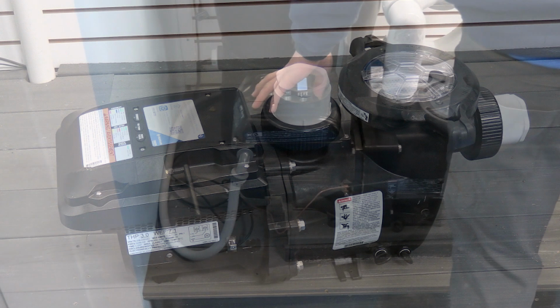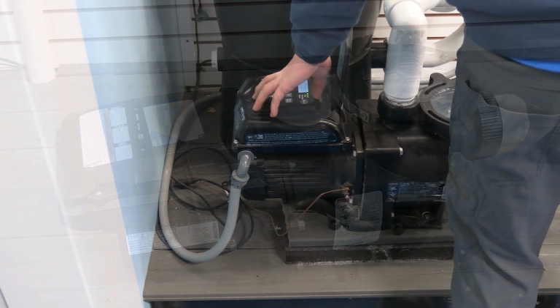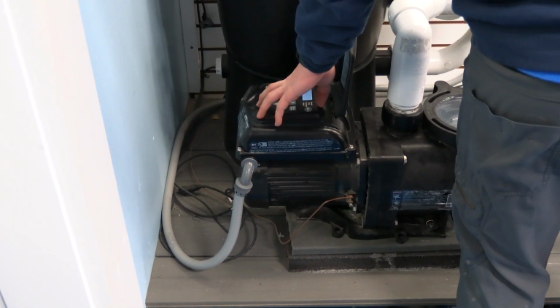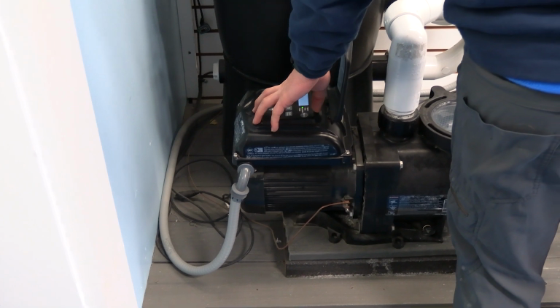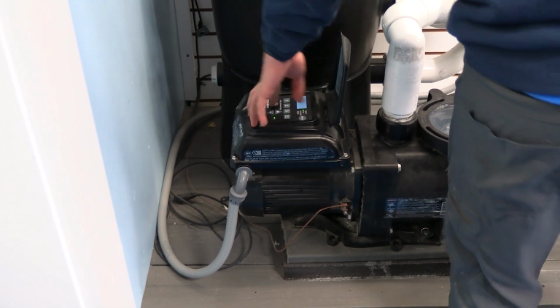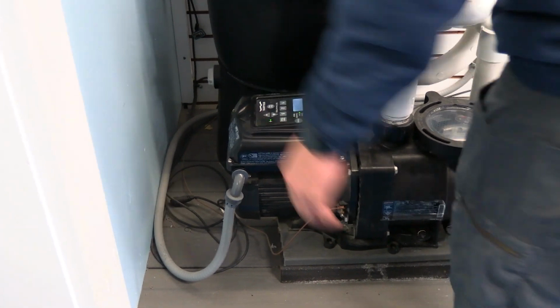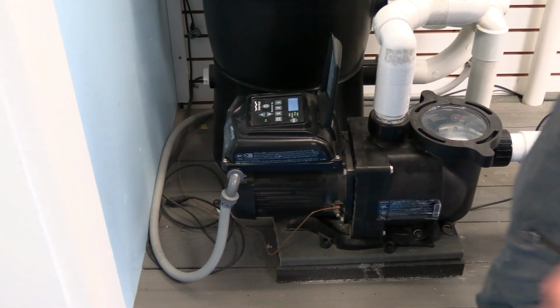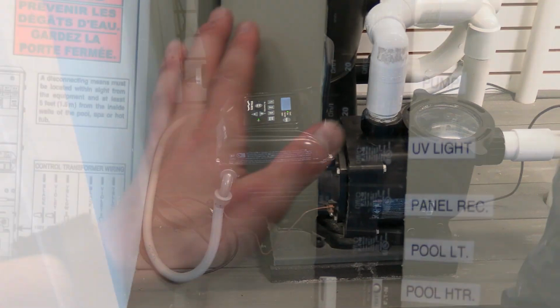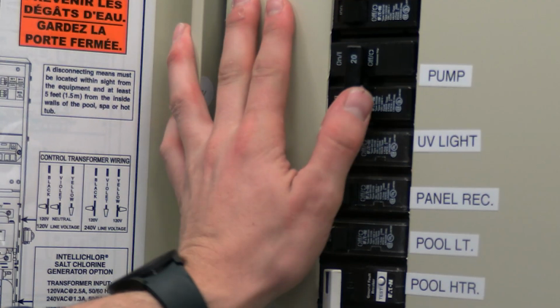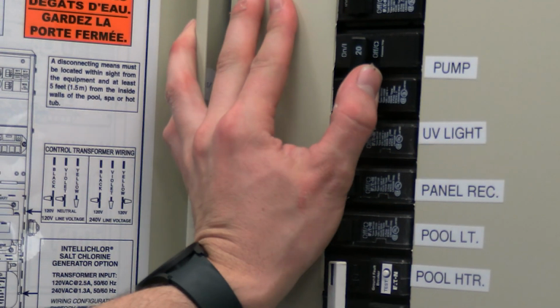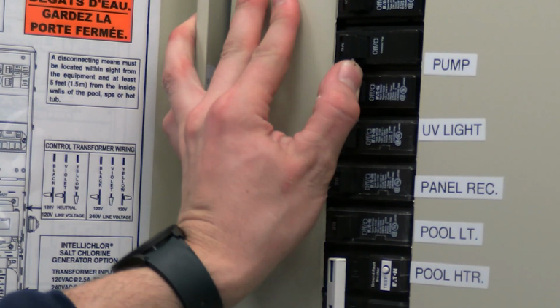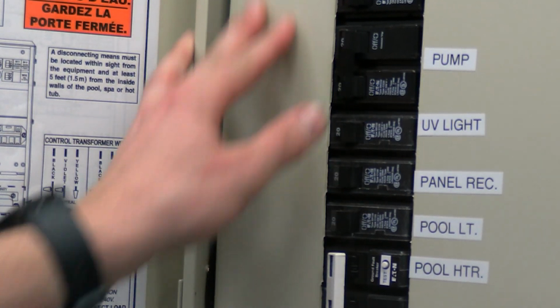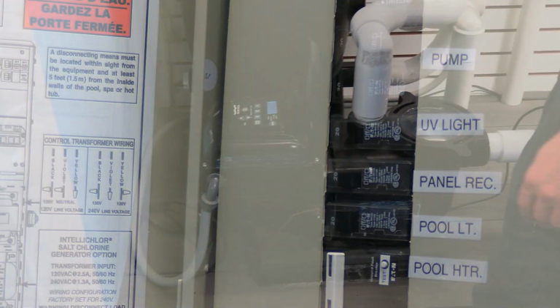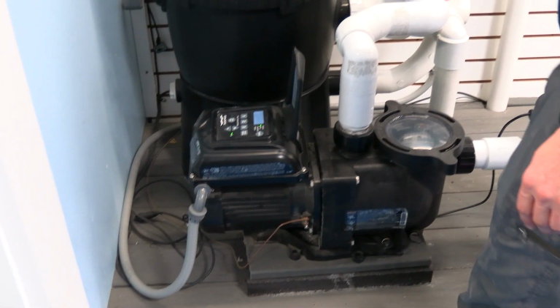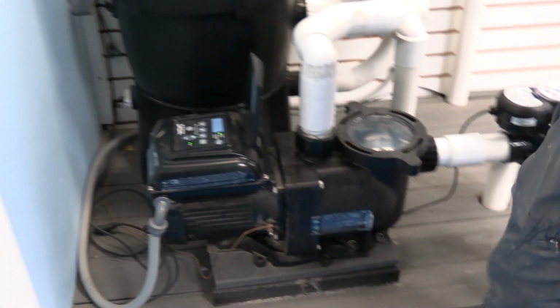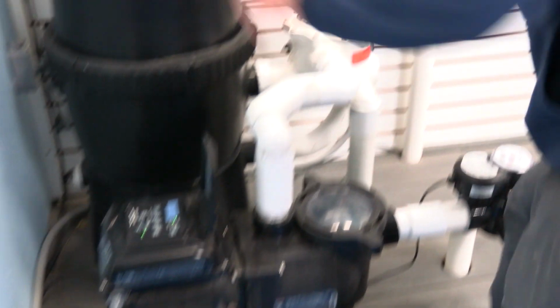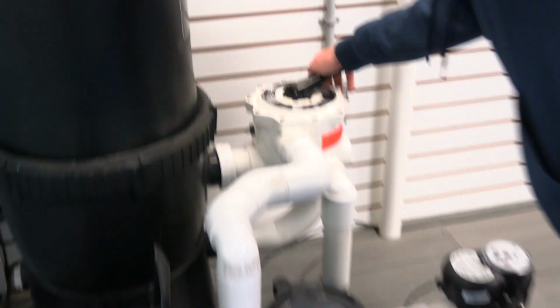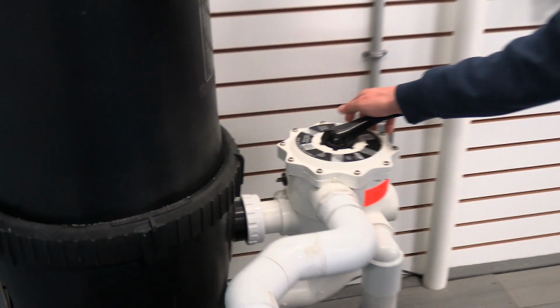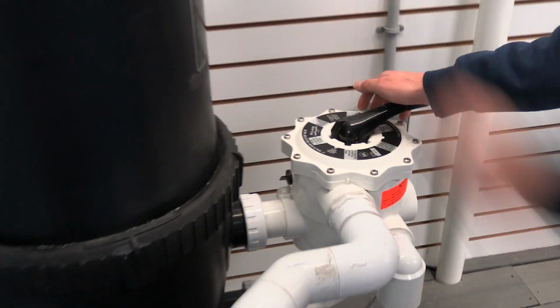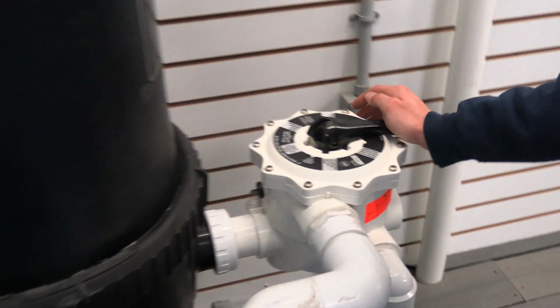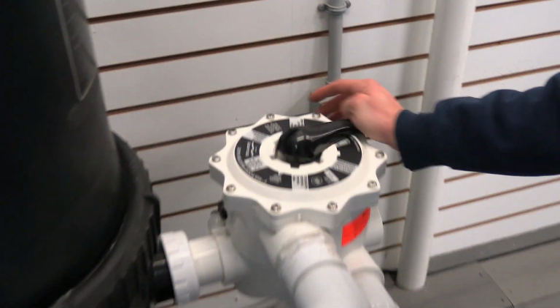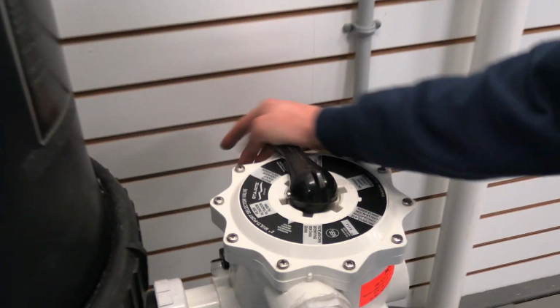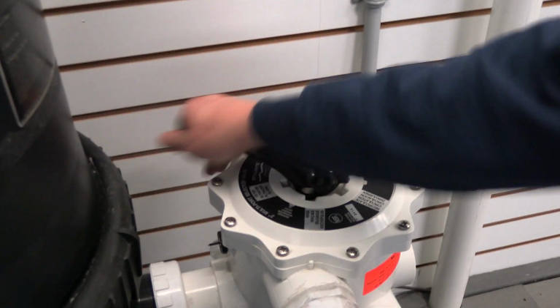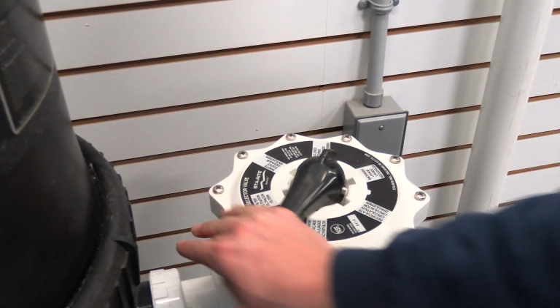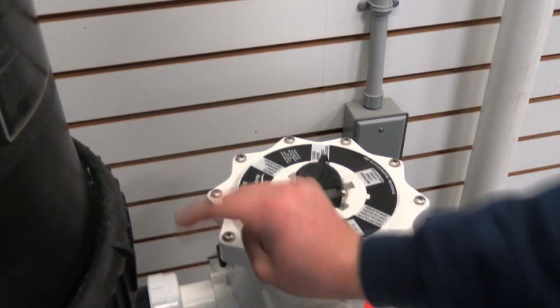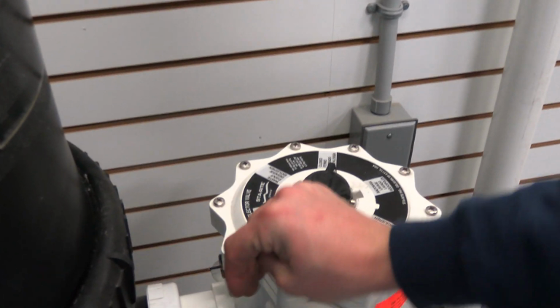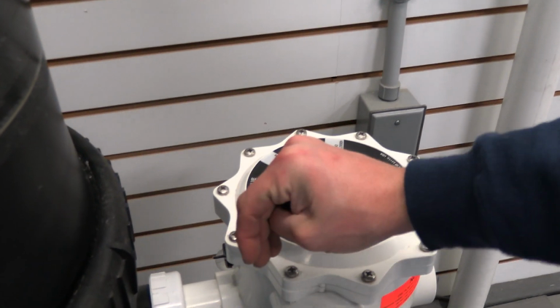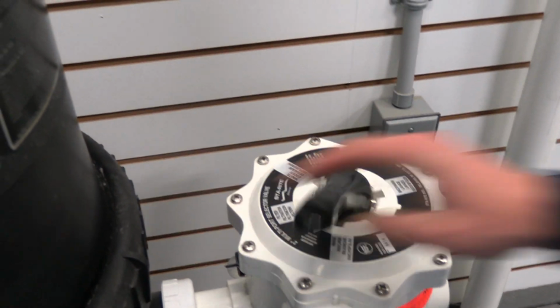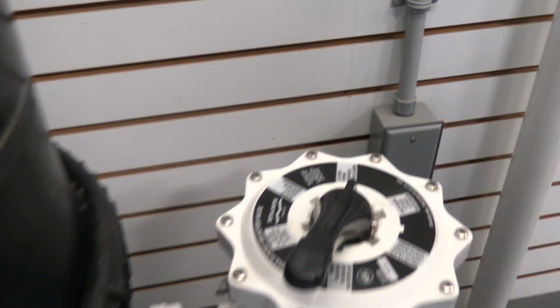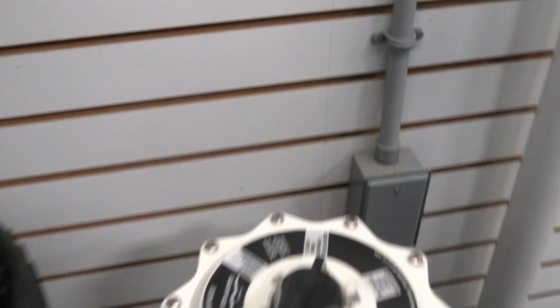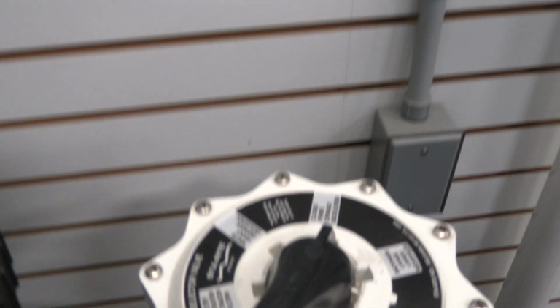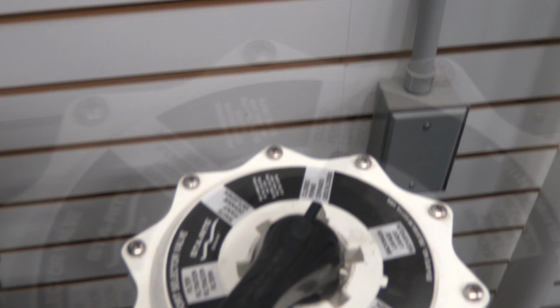We will begin by shutting off the pump and turning off the breaker. This ensures that there will be no electrical issues during this installation. We next need to isolate the pump and filter. We do this by putting the multiport valve in the closed position.